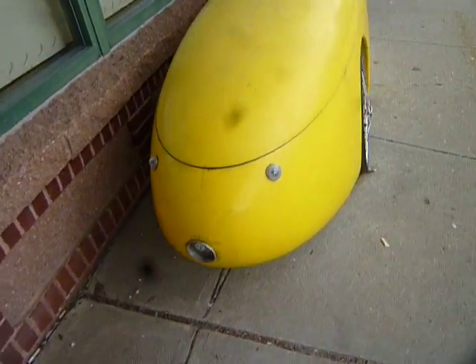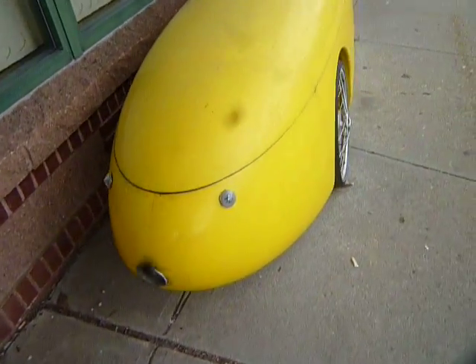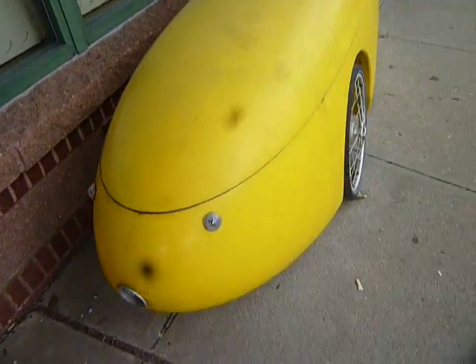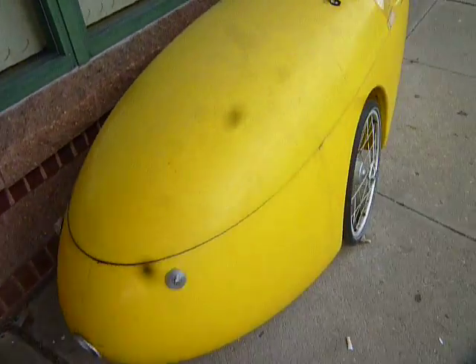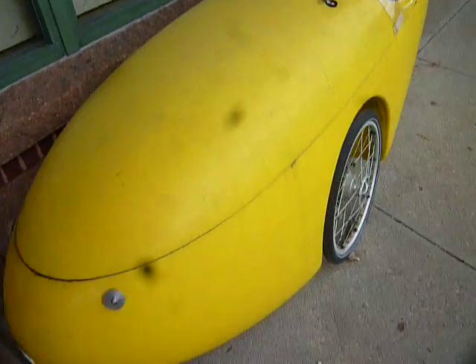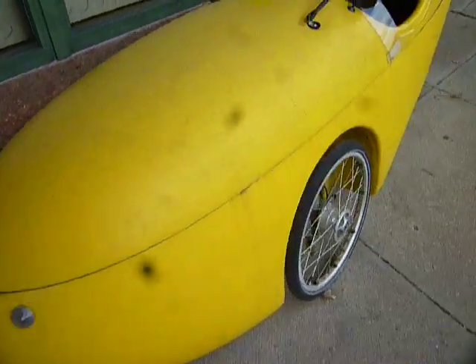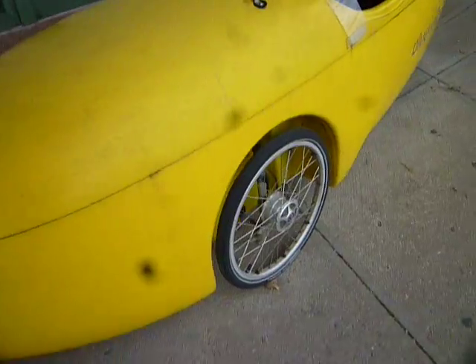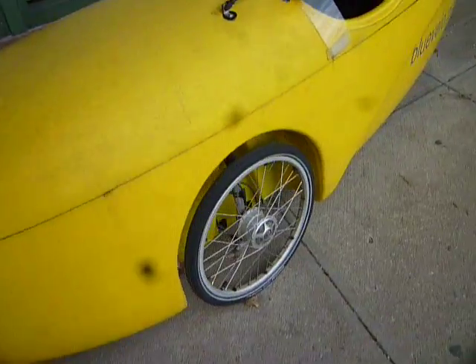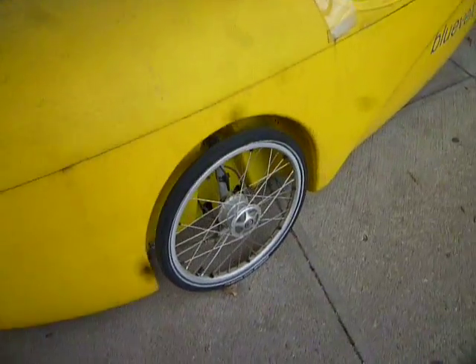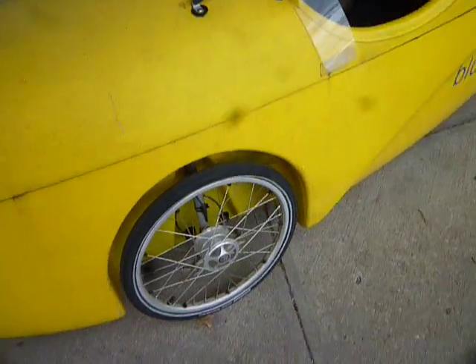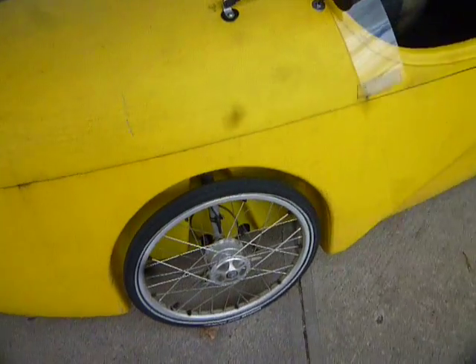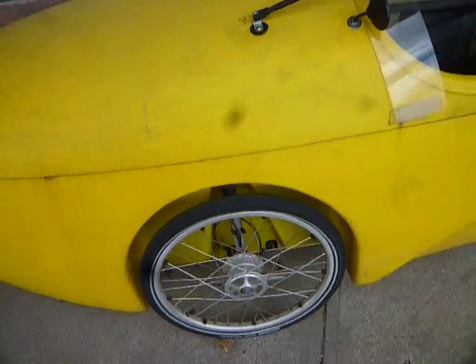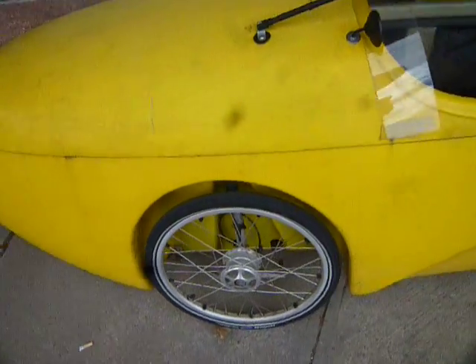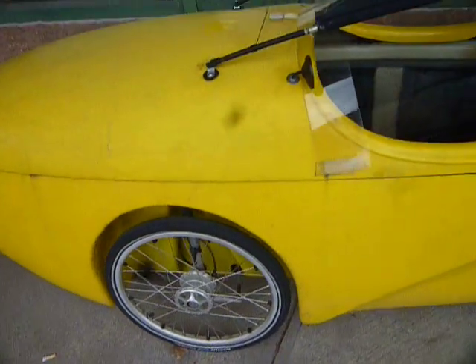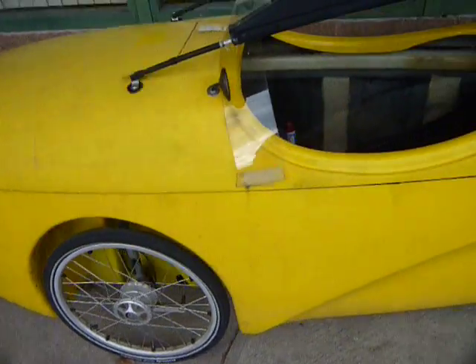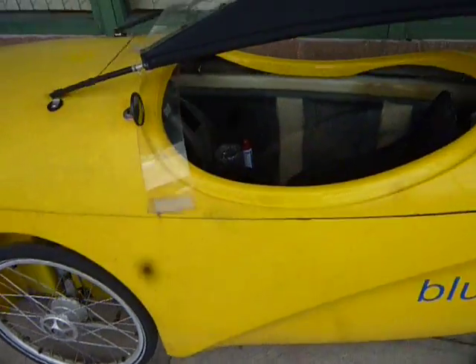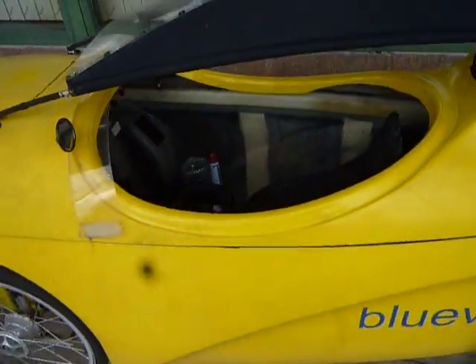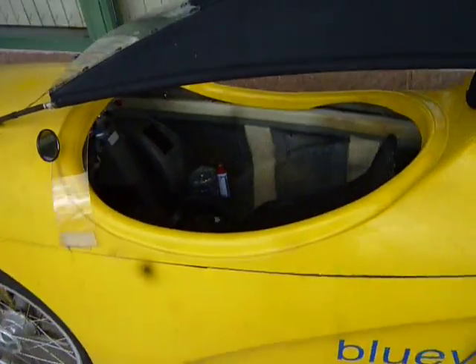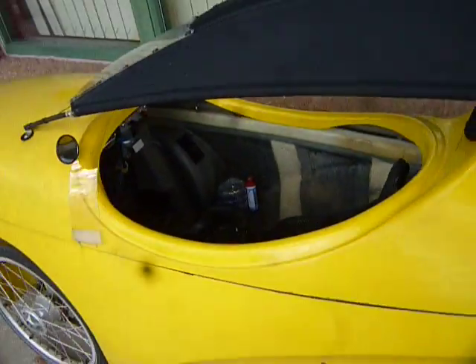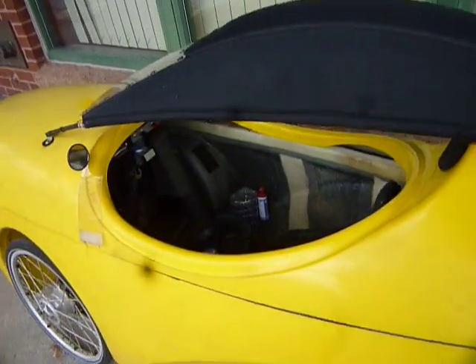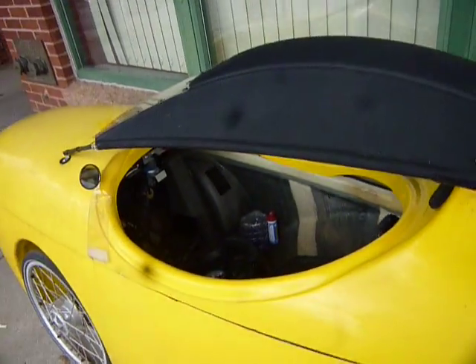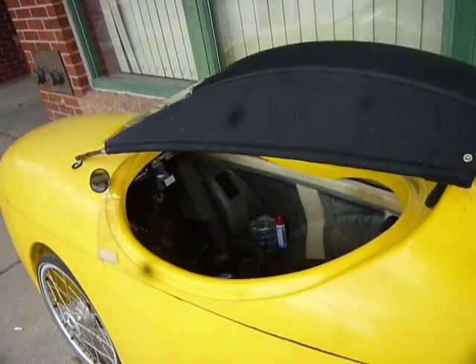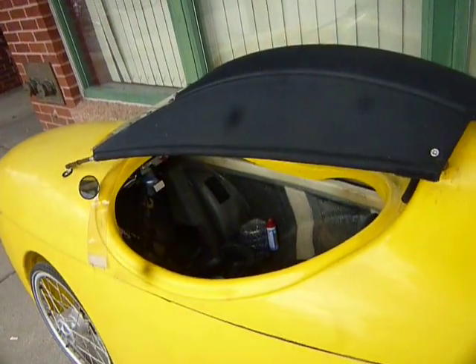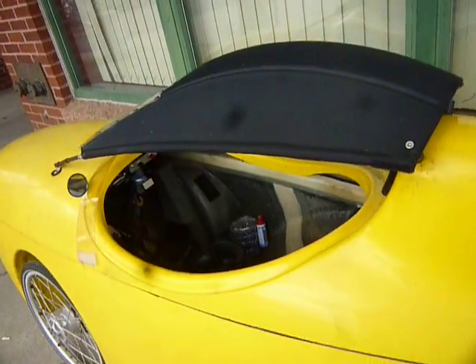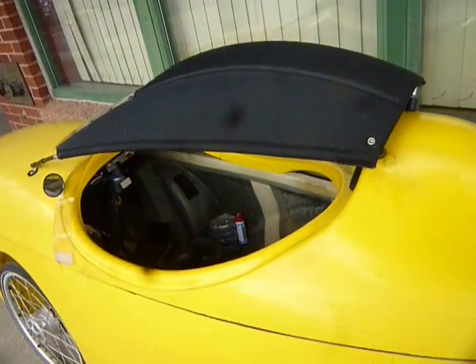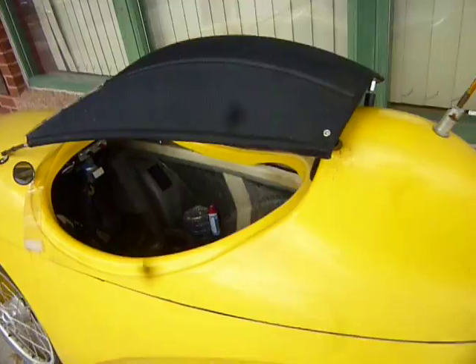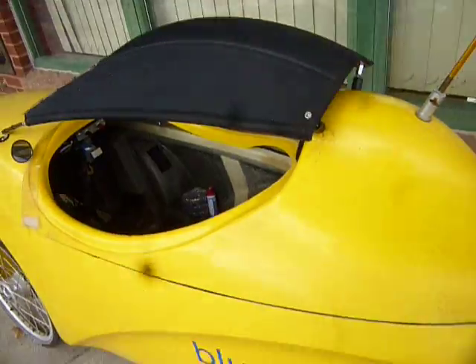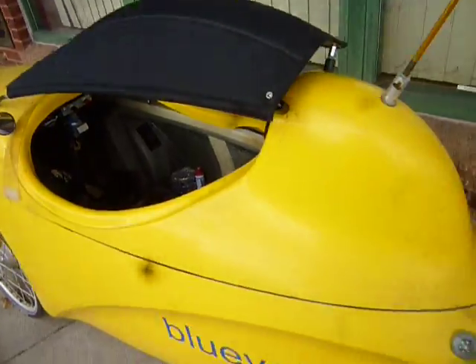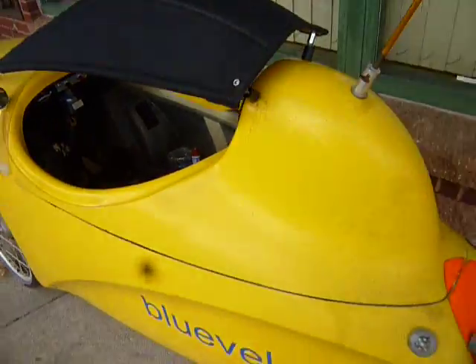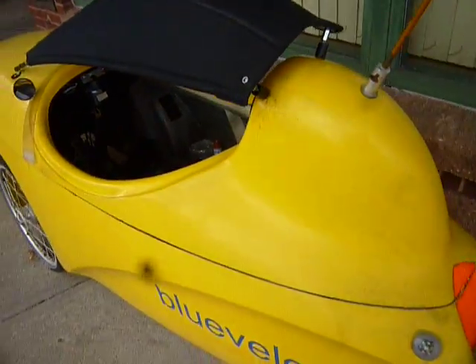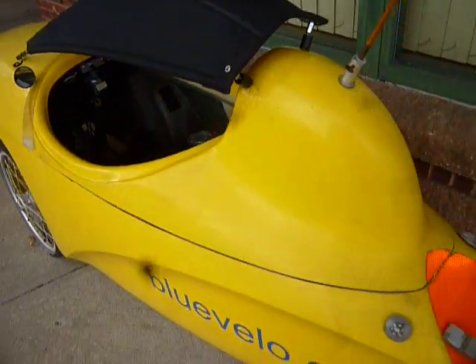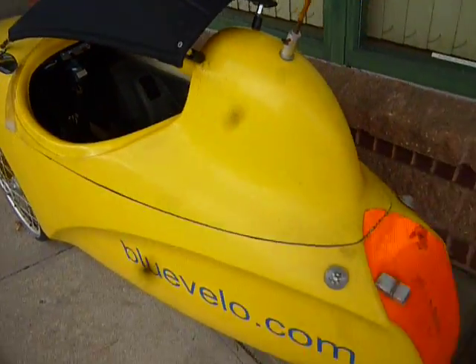Just thought I'd get a quick video of that. There's a helmet inside — there you go.